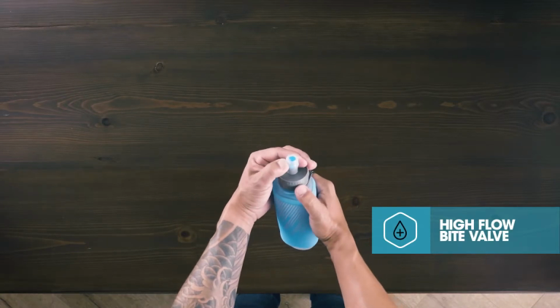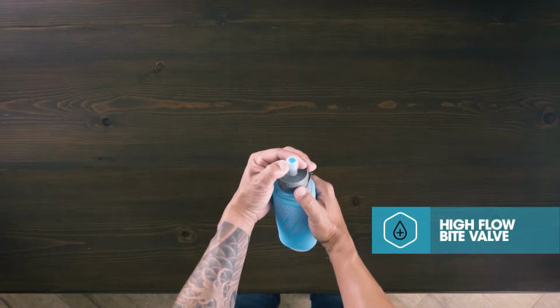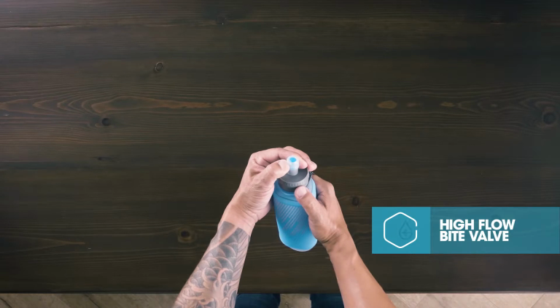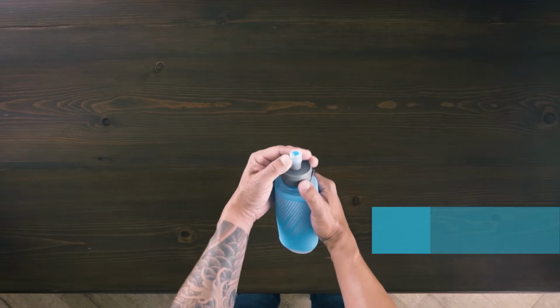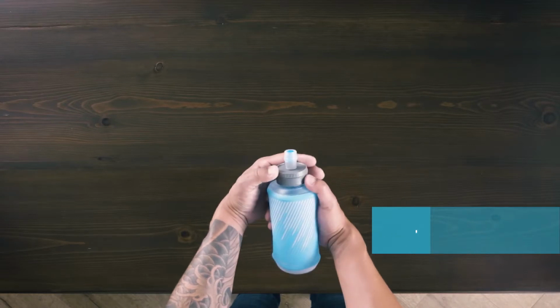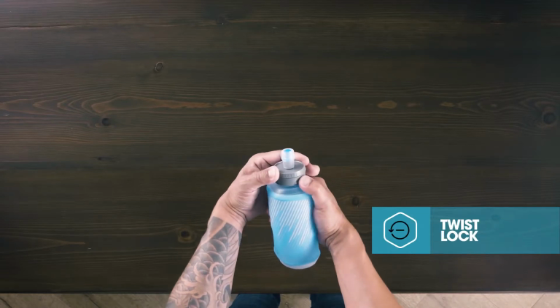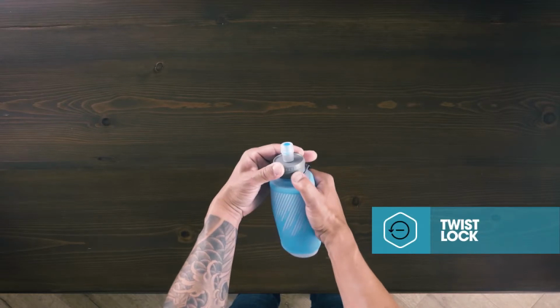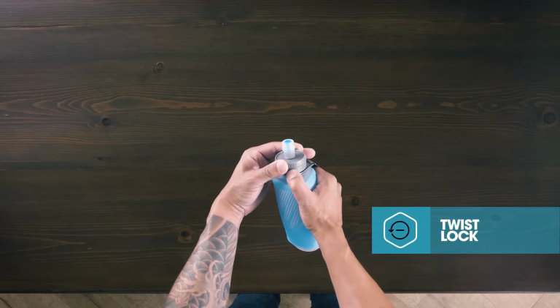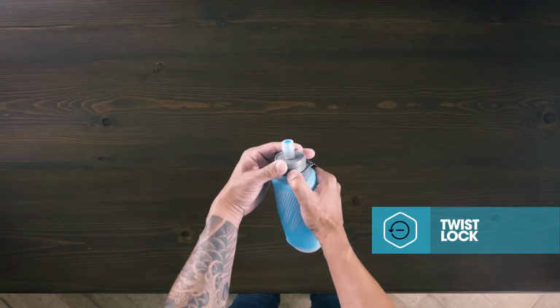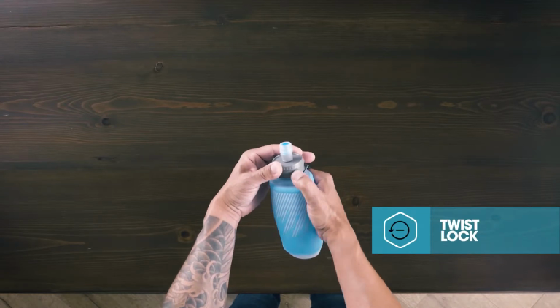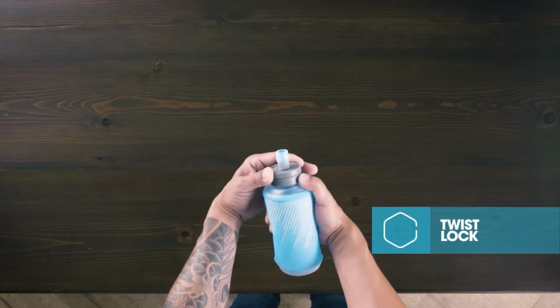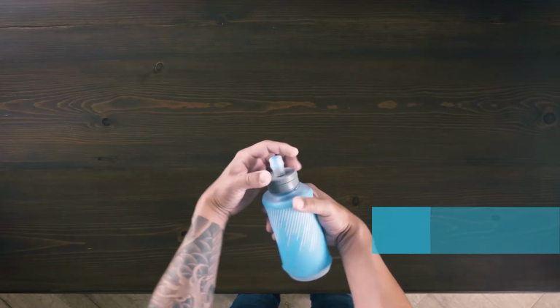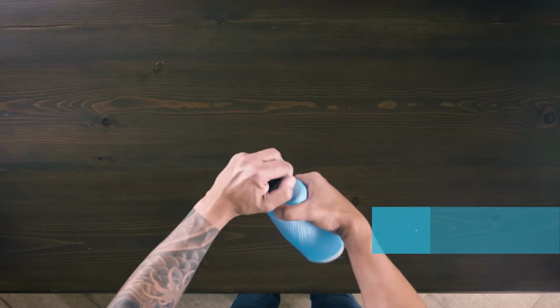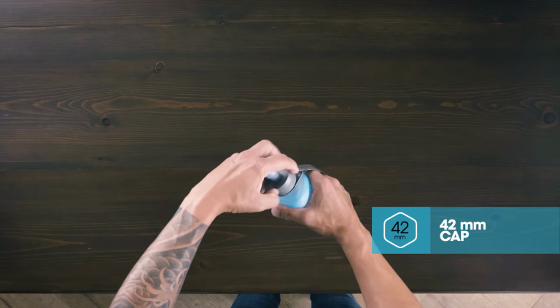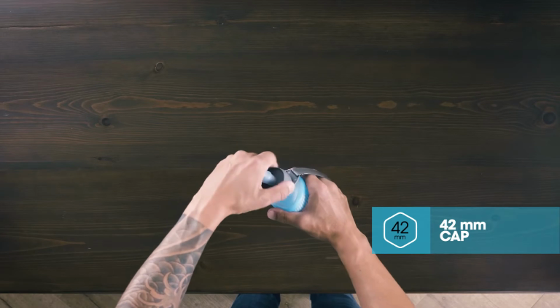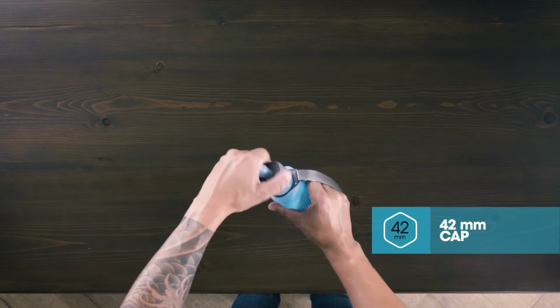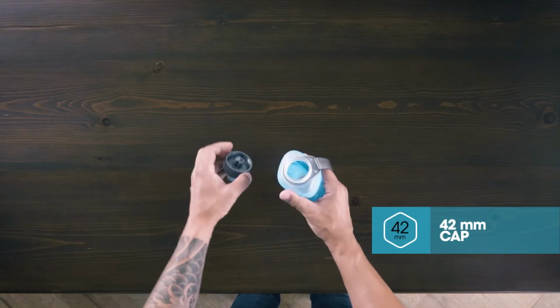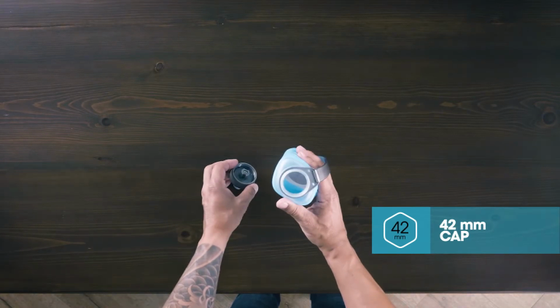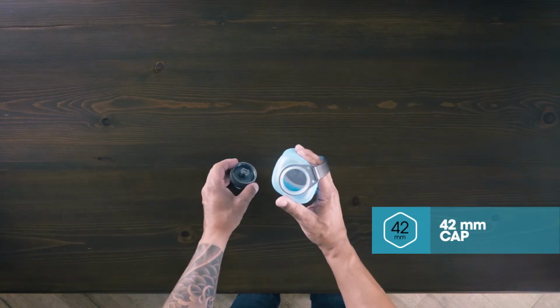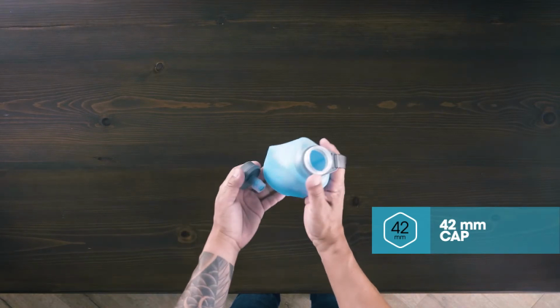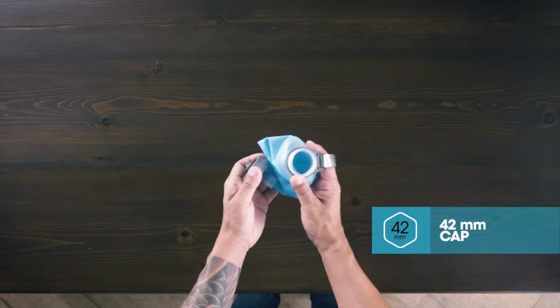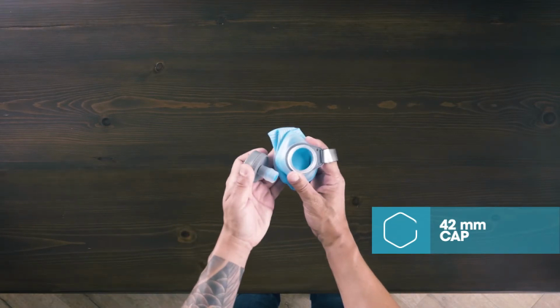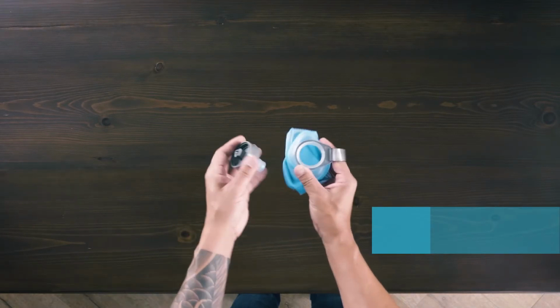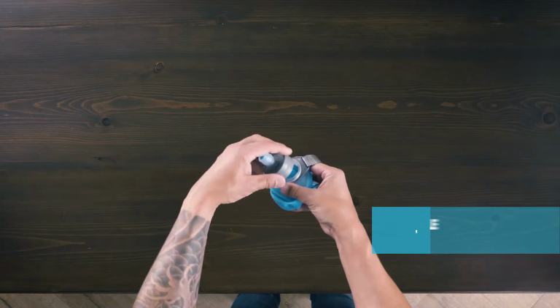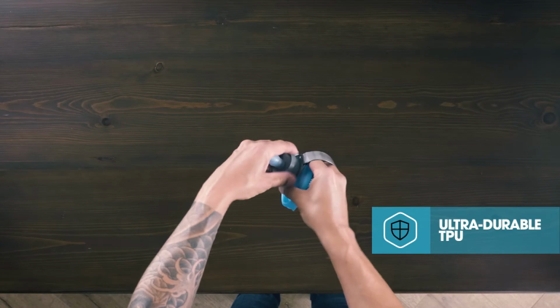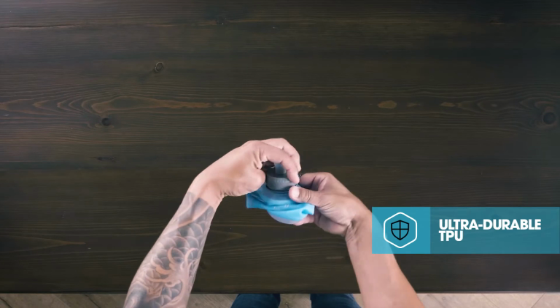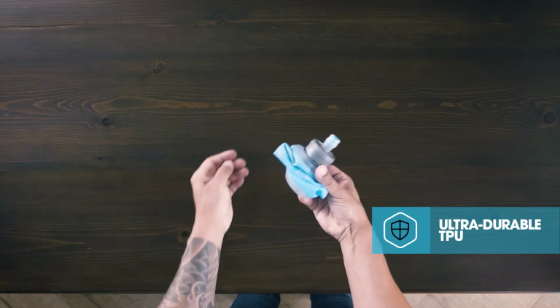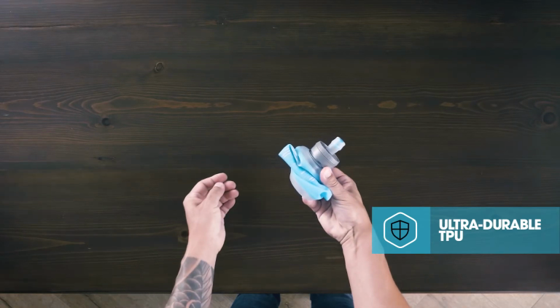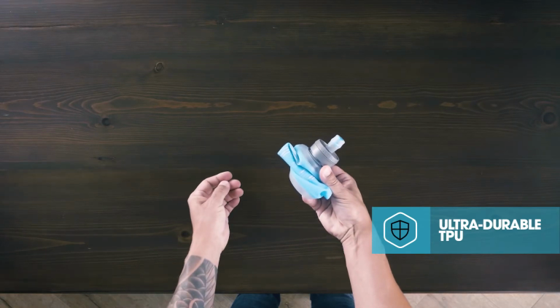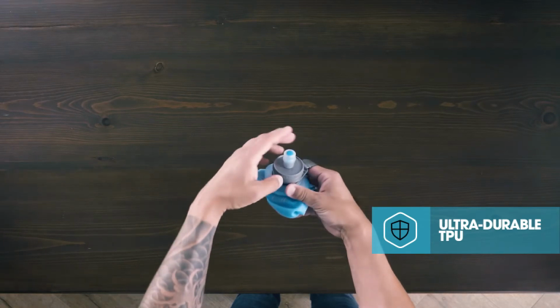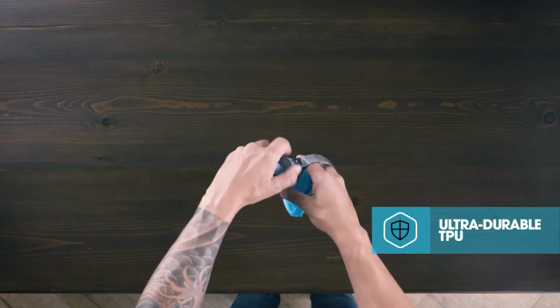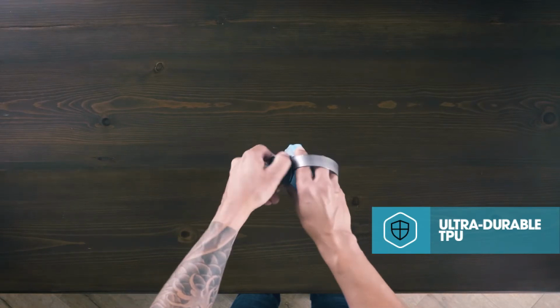It includes a twist locking cap for added security. The large 42 millimeter opening makes it easy to fill with ice or nutrition mixes. It's made of ultra durable, abrasion resistant TPU and RF welded seams for superior durability and elasticity.